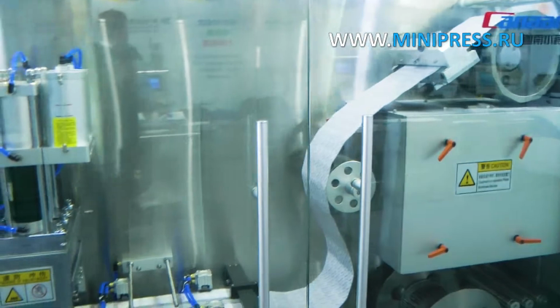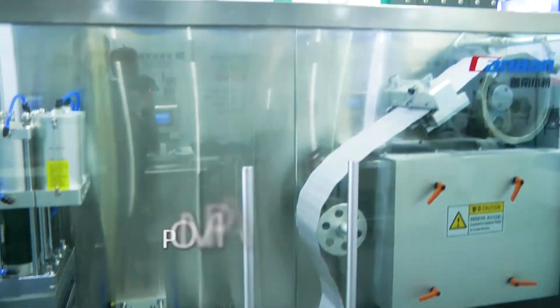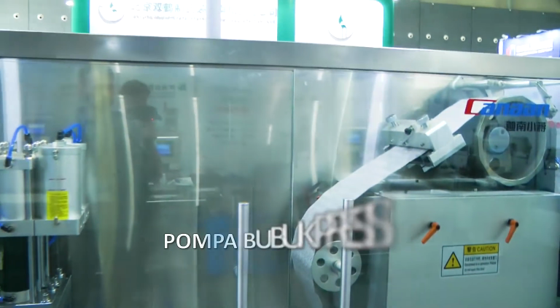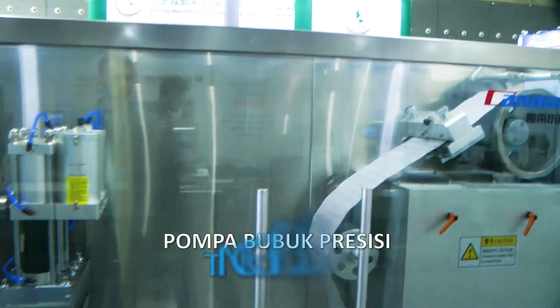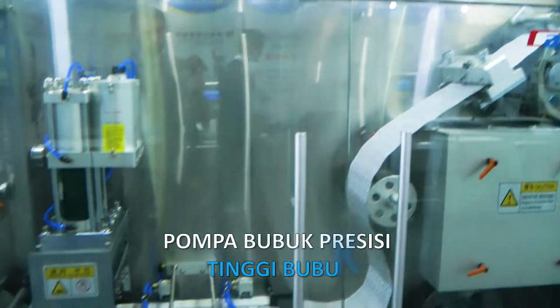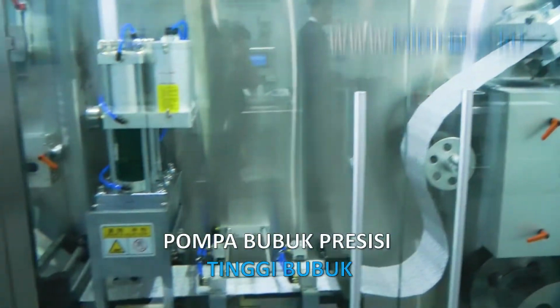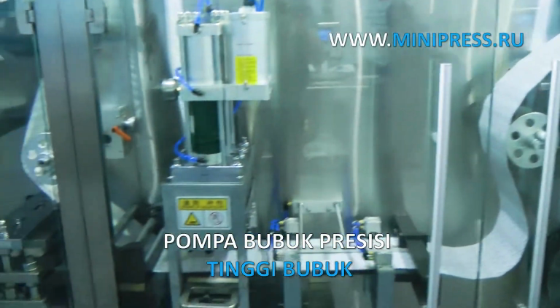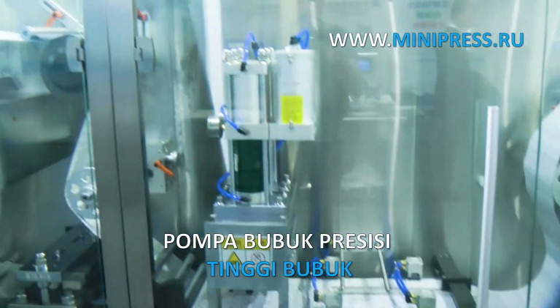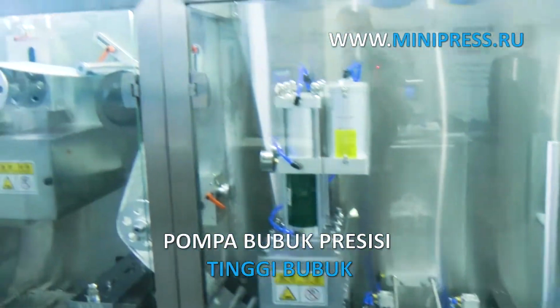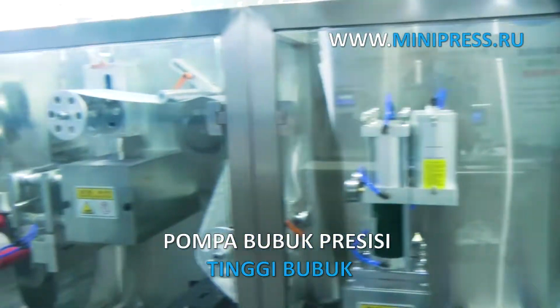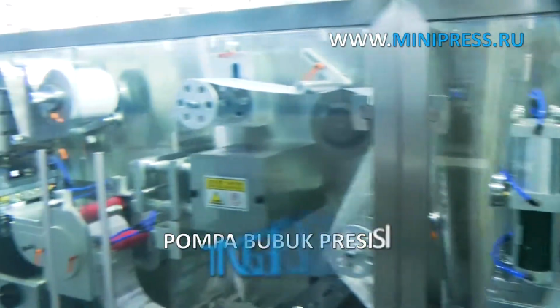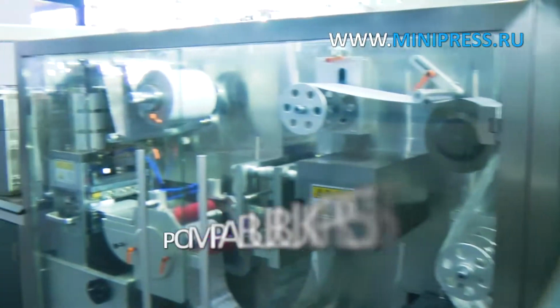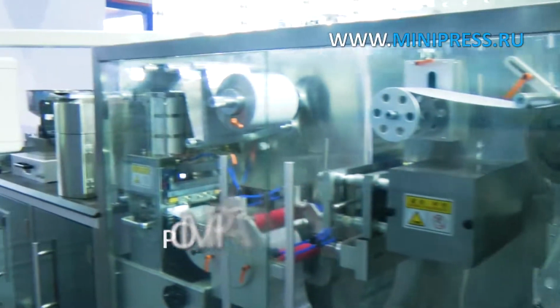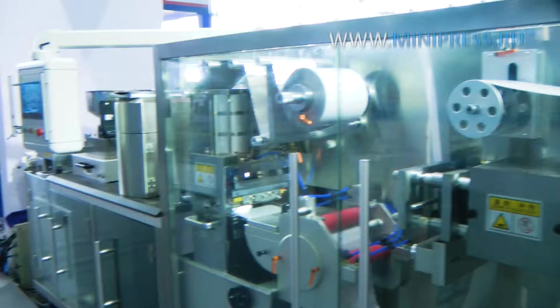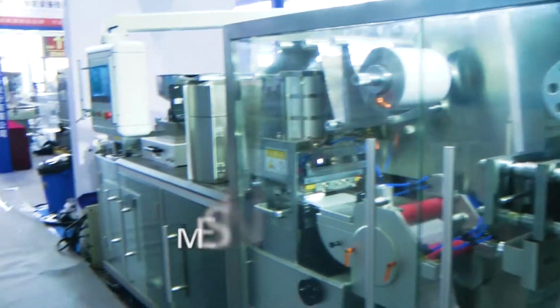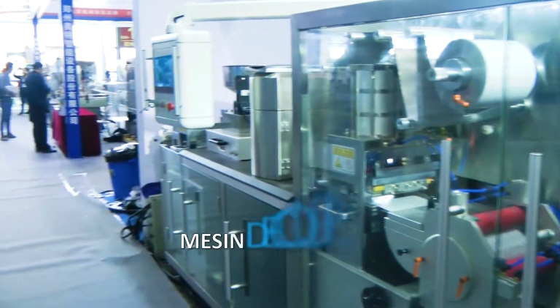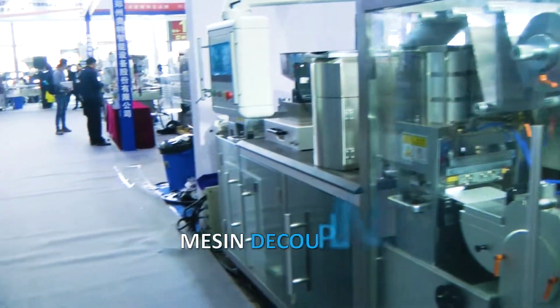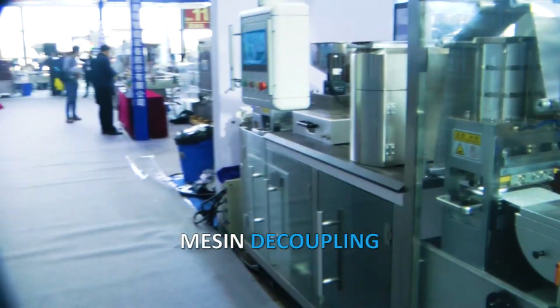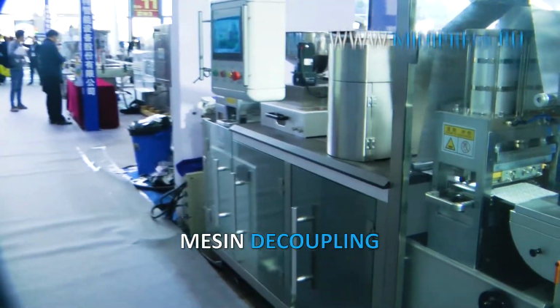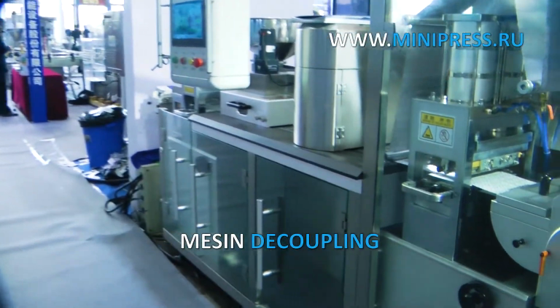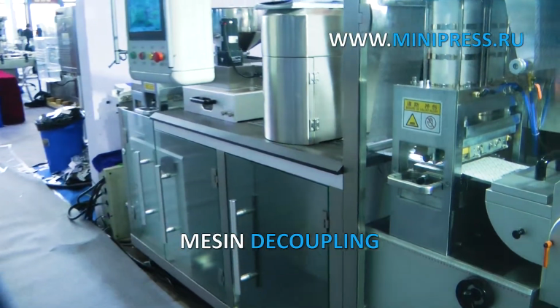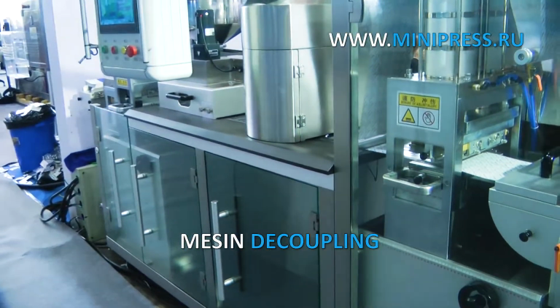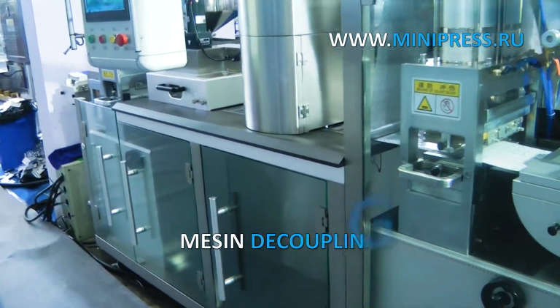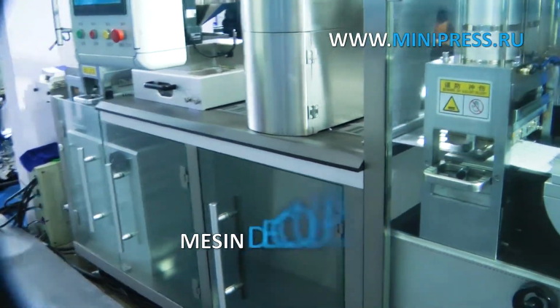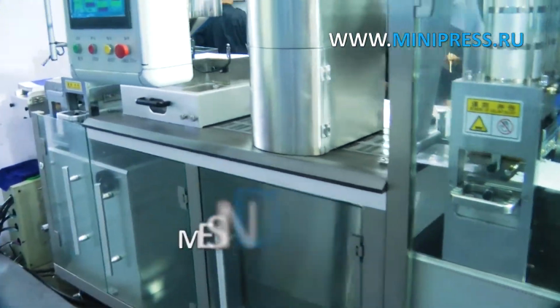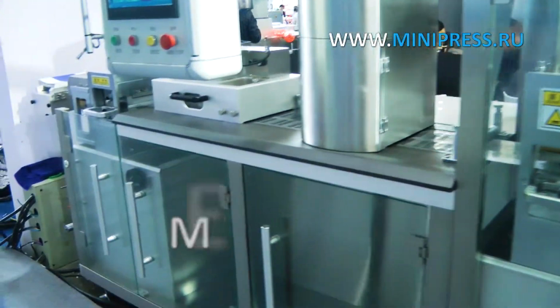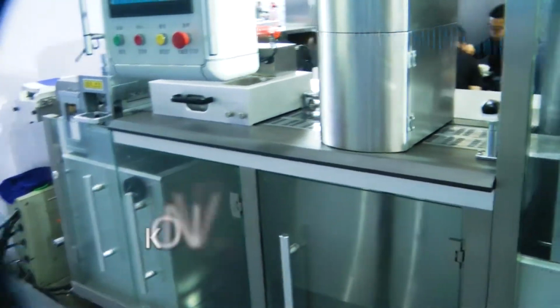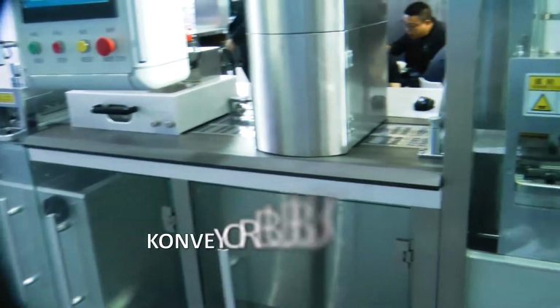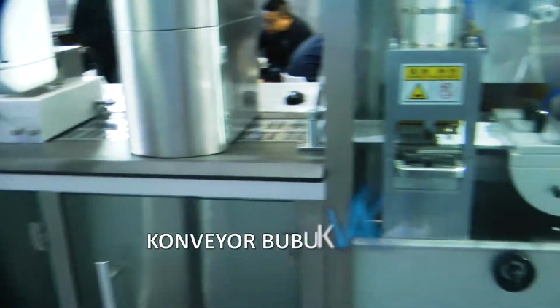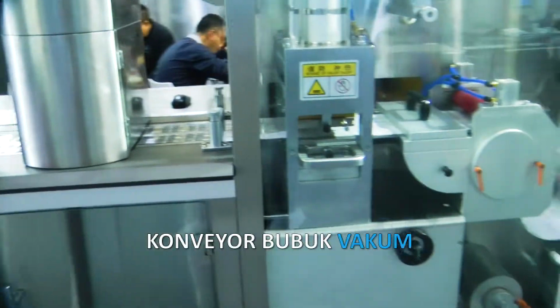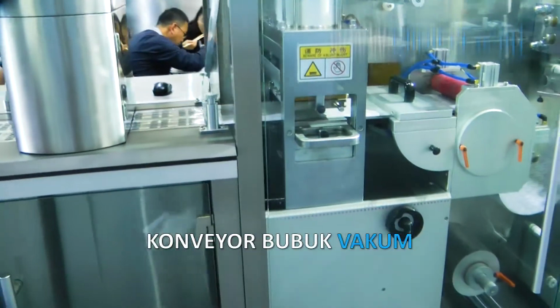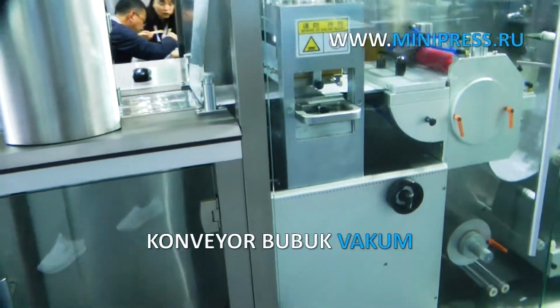Our specialists provide daily consultations on pharmaceutical production technologies. We select equipment and individual machines for production according to customer samples. We have the full package of optional services.